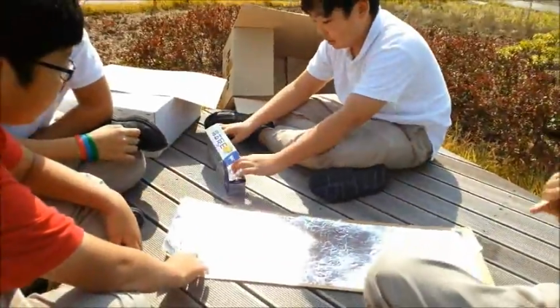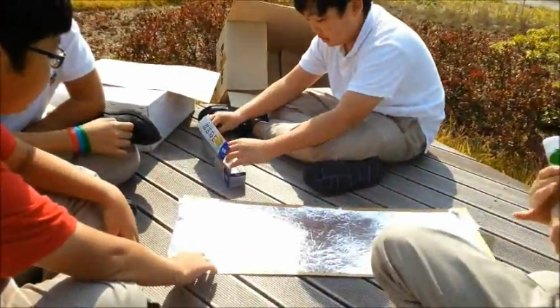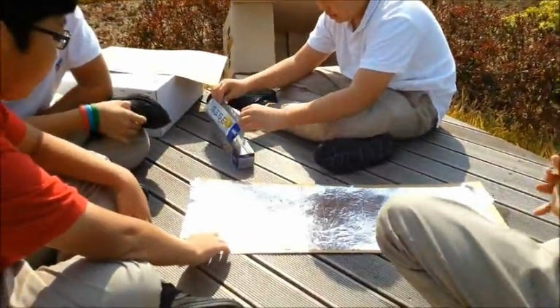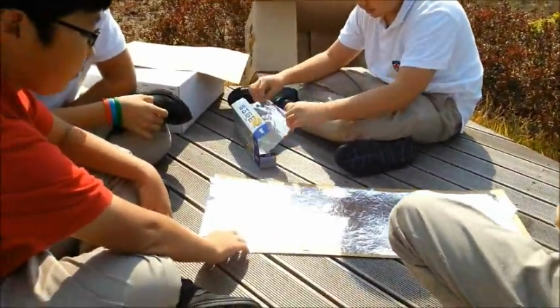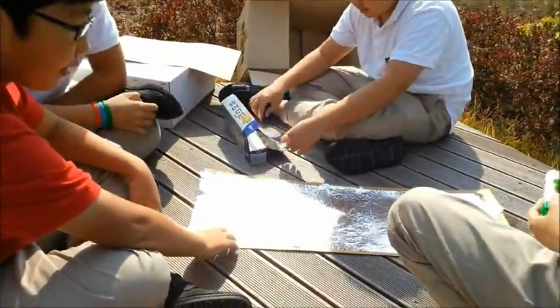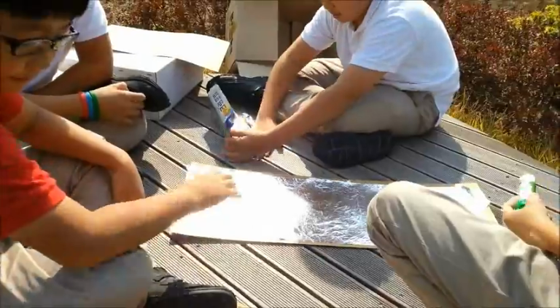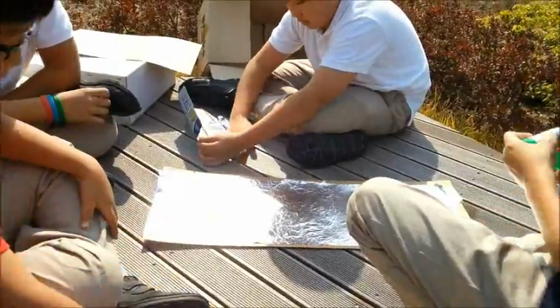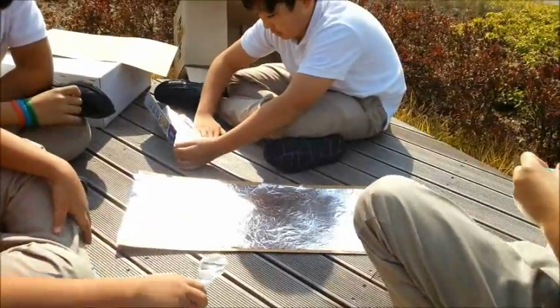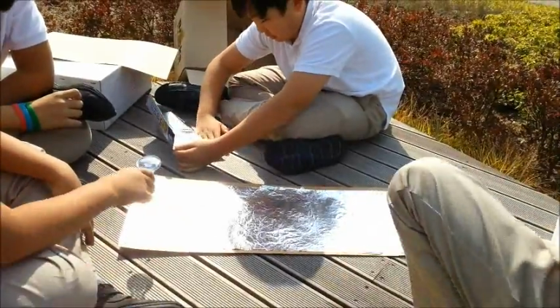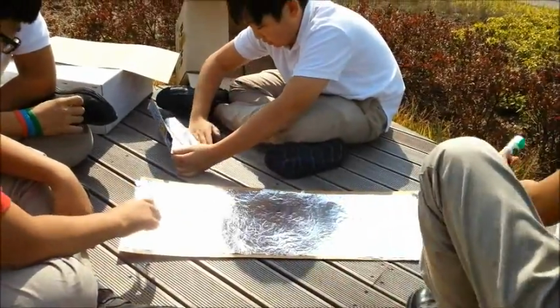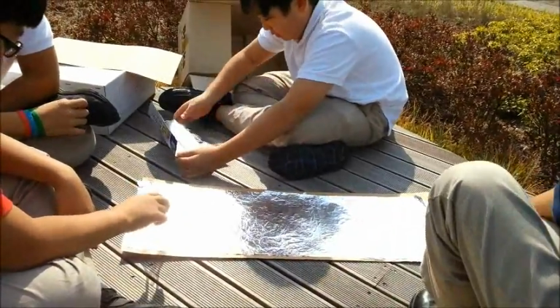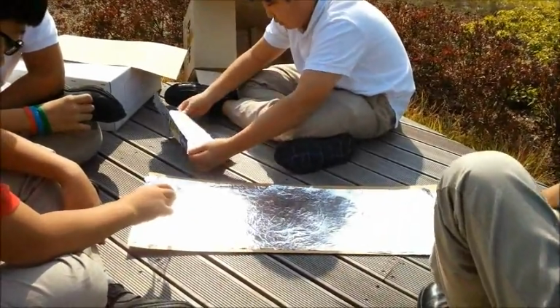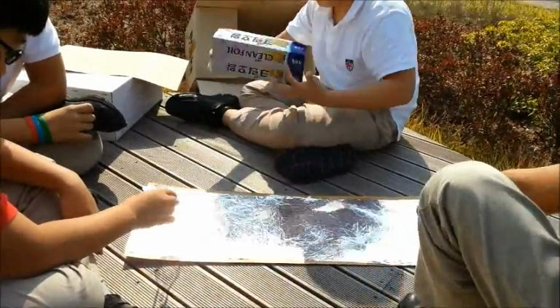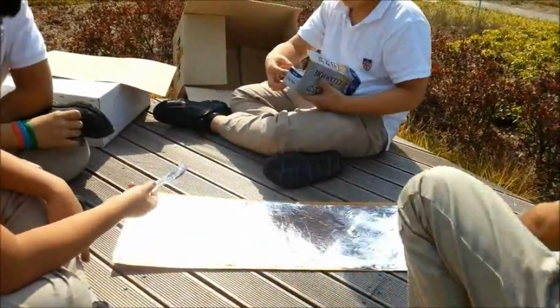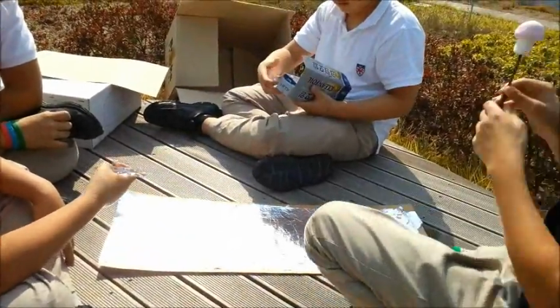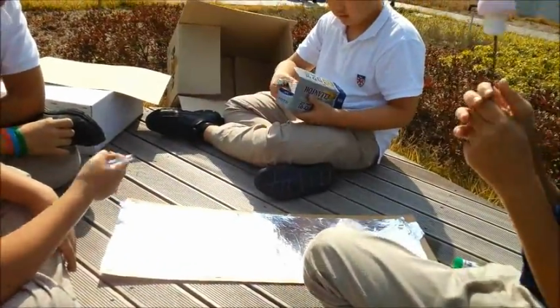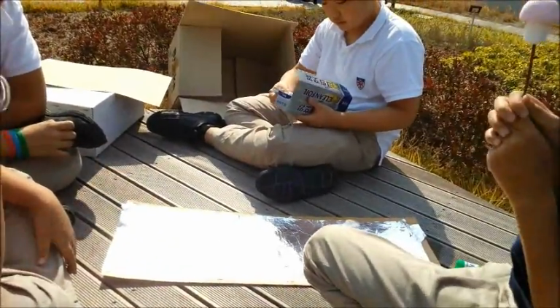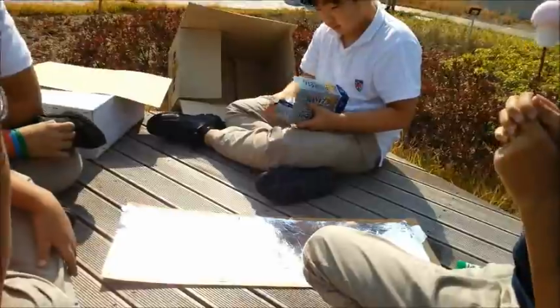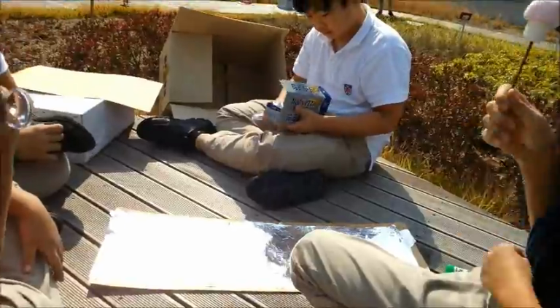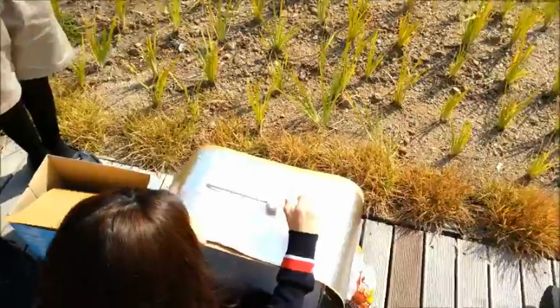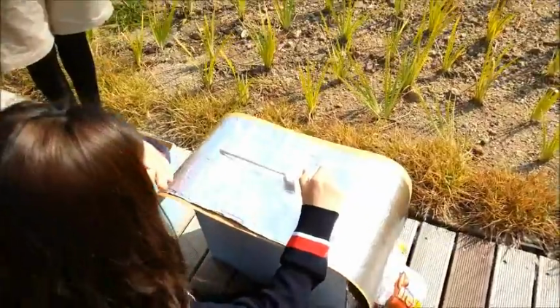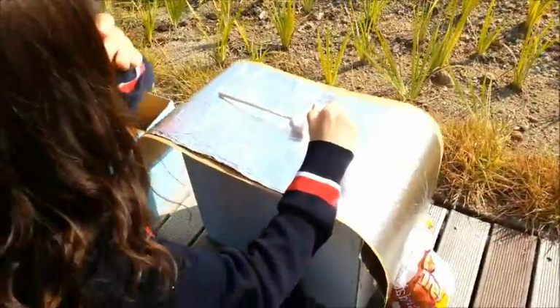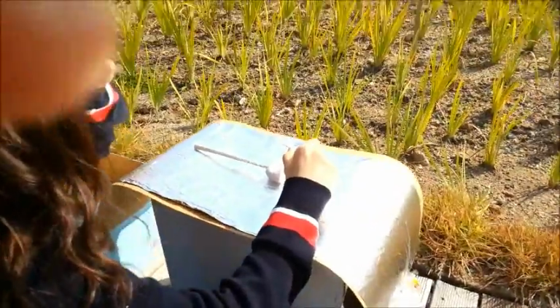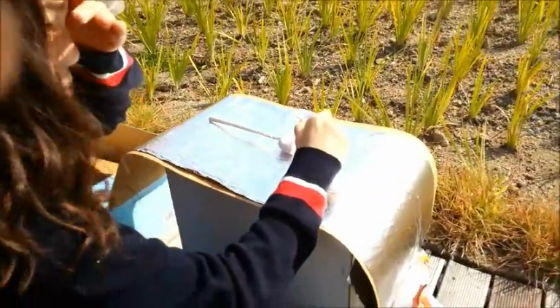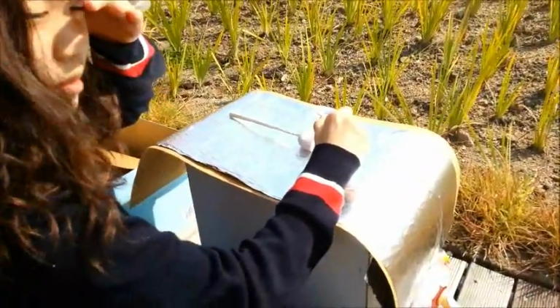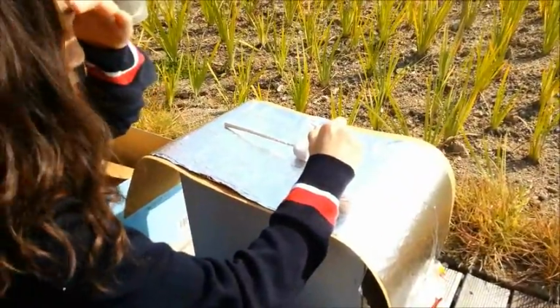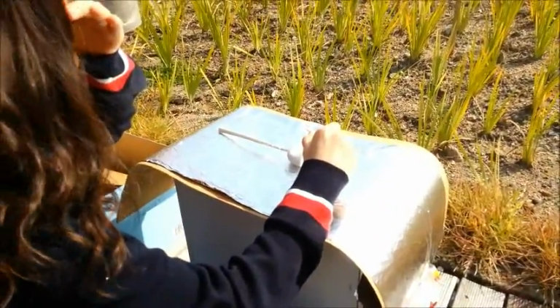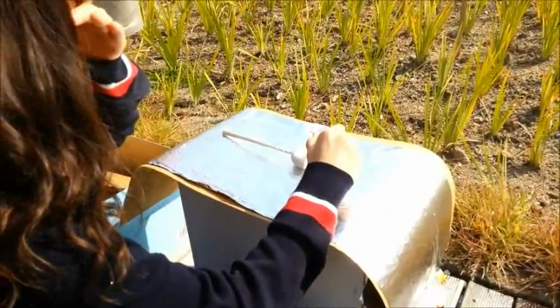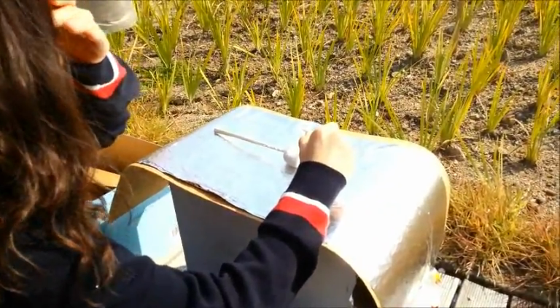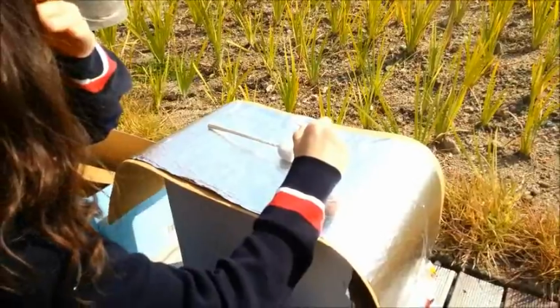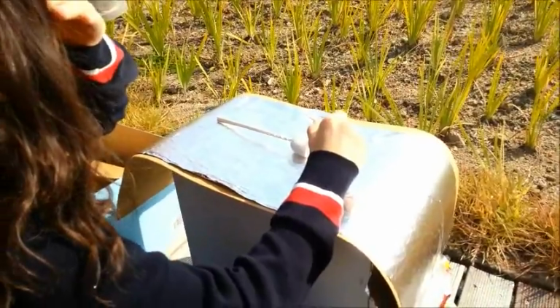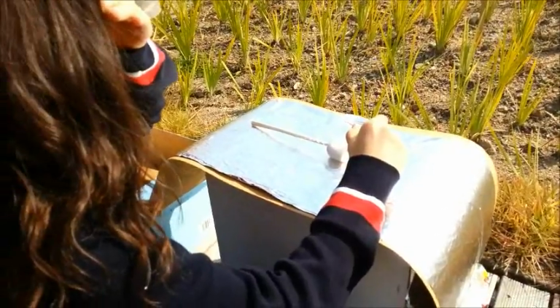Got your marshmallow ready? Yeah. And don't forget your stopwatch and your thermometer. Yes, sir. This group is doing the flat solar panel first, cooking the marshmallow.